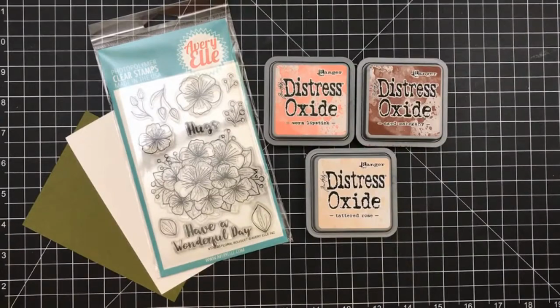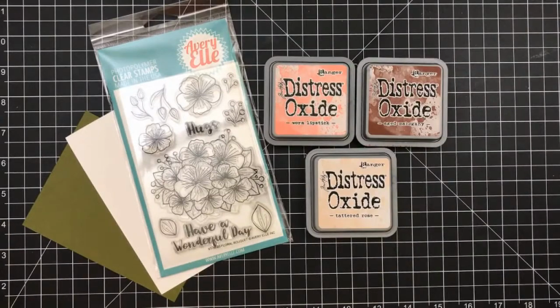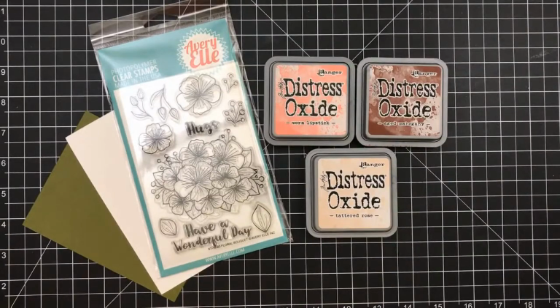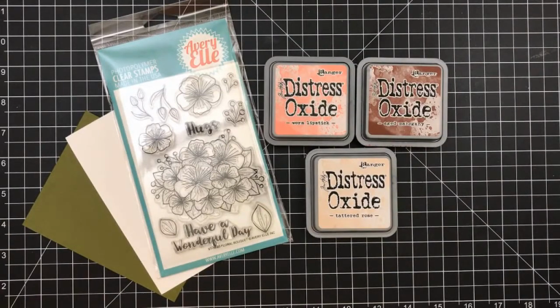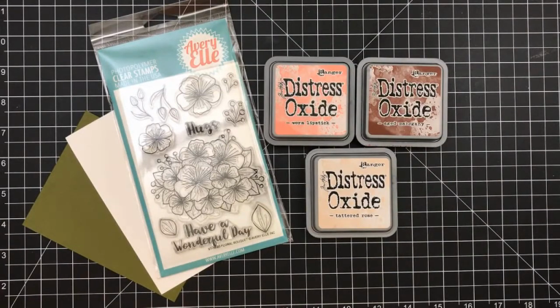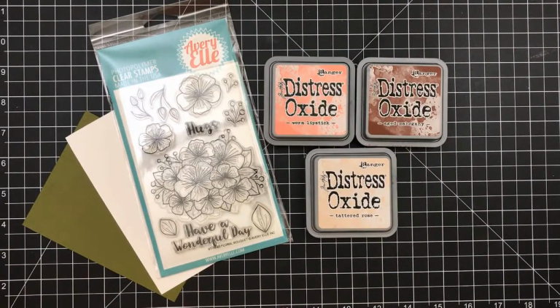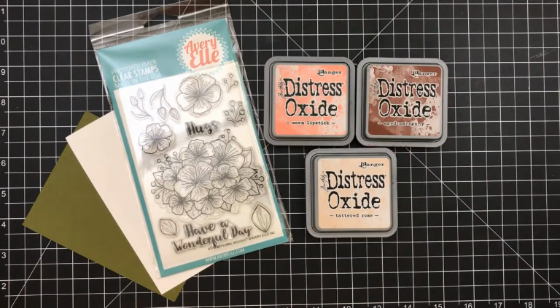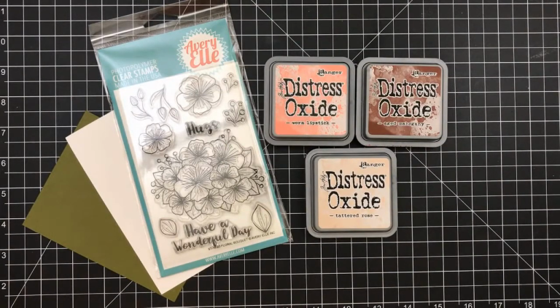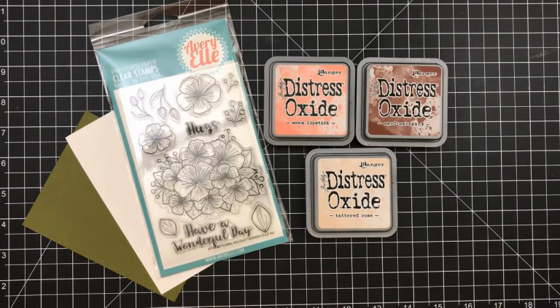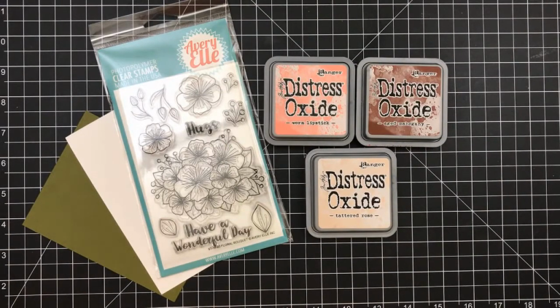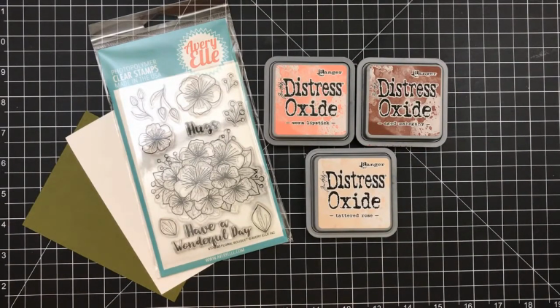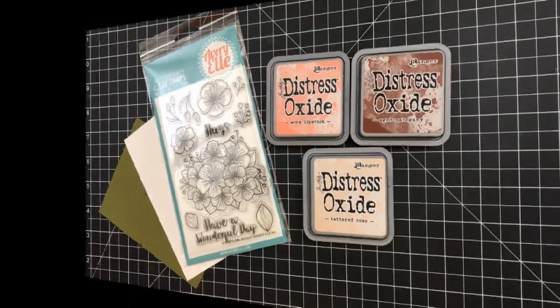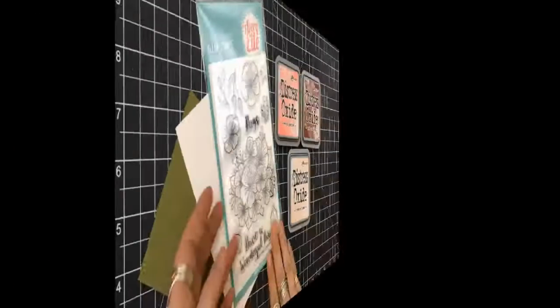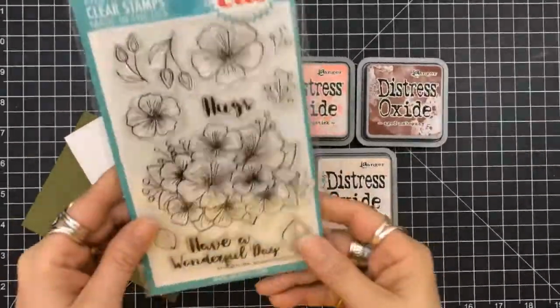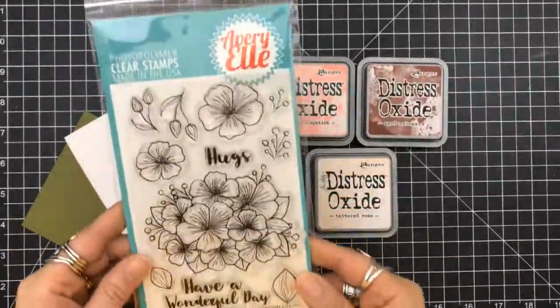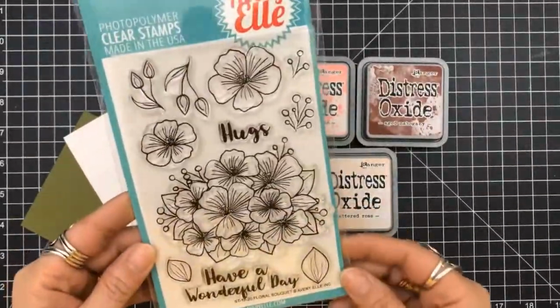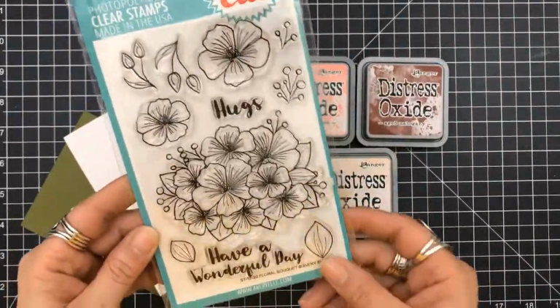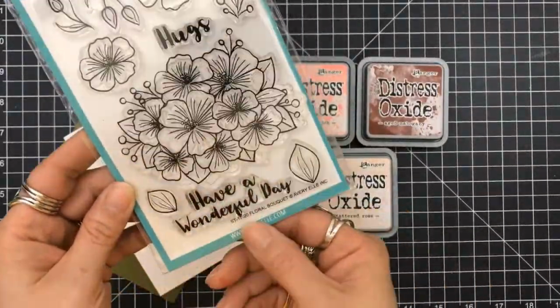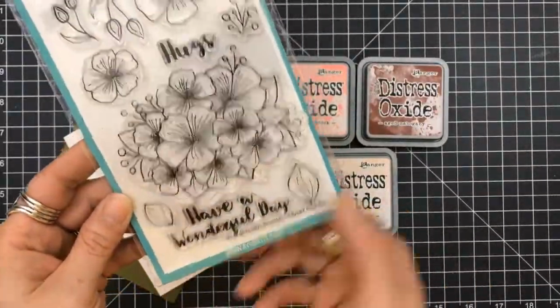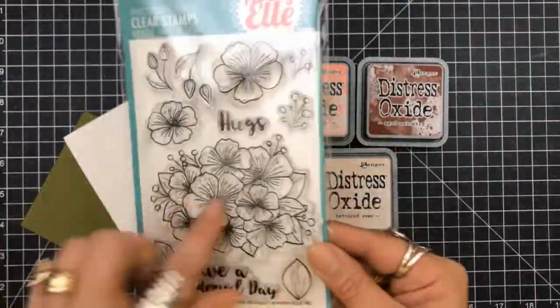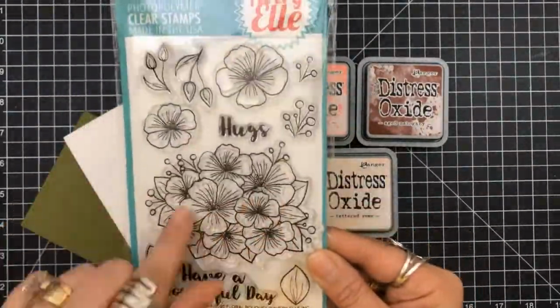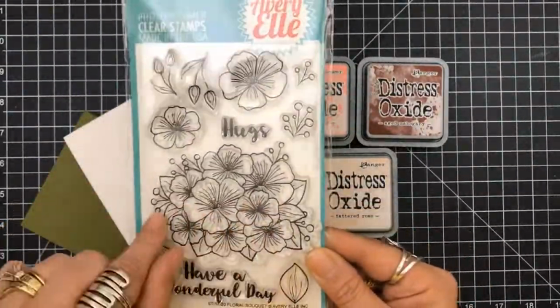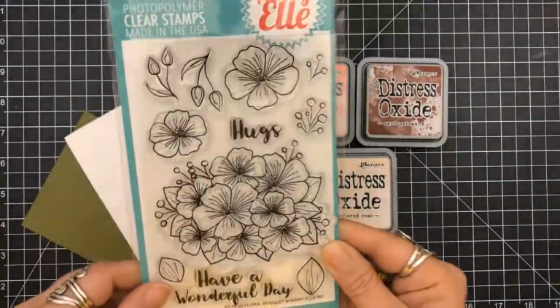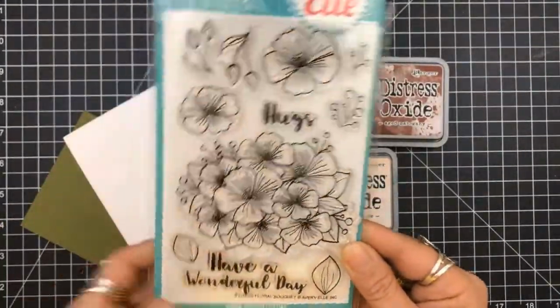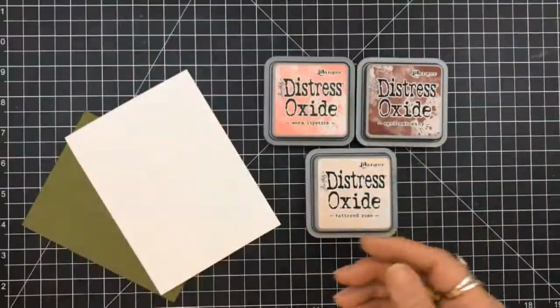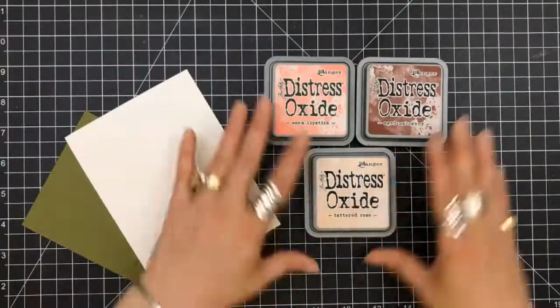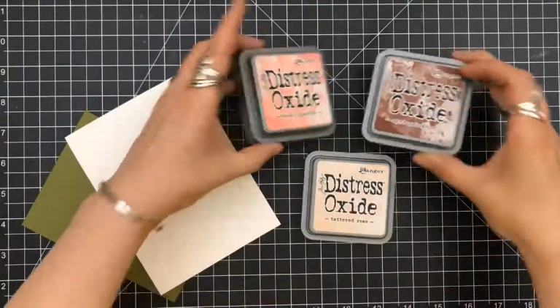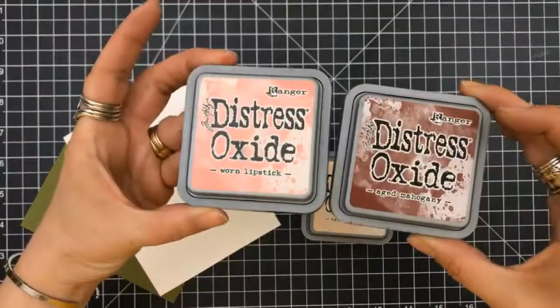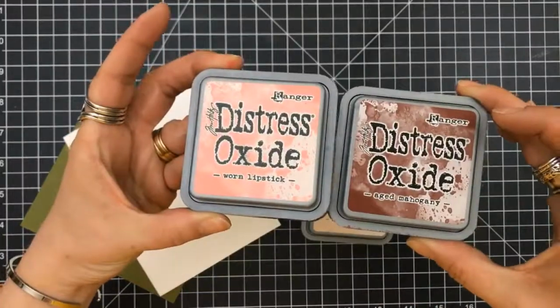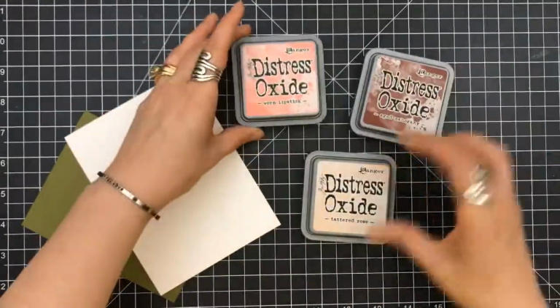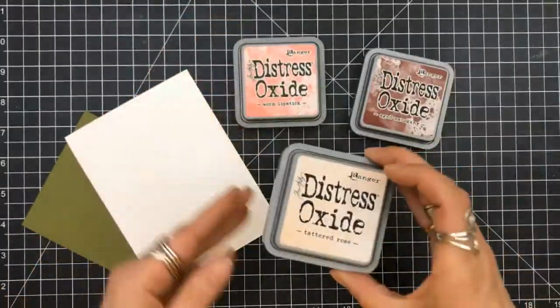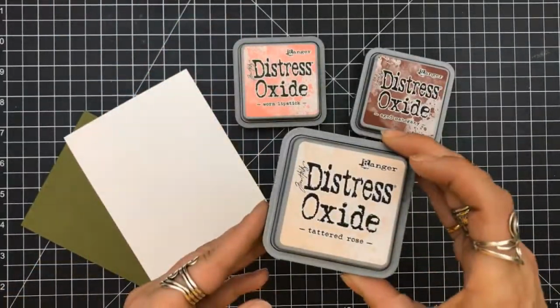Hey everyone, it's Desiree and I am here with another design team project for Scrapping for Less. Today's feature is going to be Avery Elle and this beautiful stamp set is called Floral Bouquet.